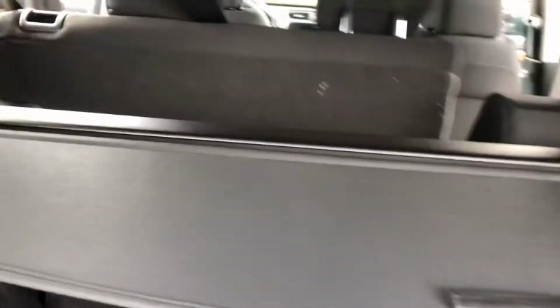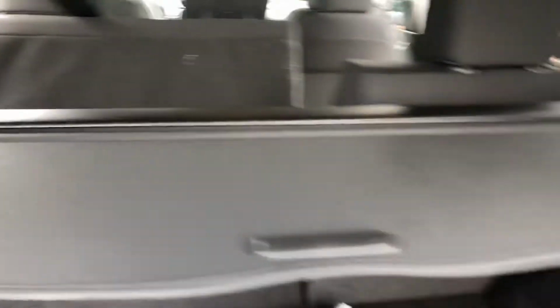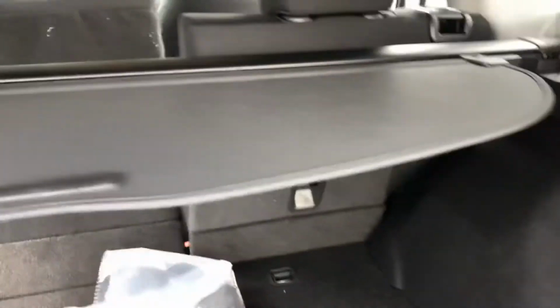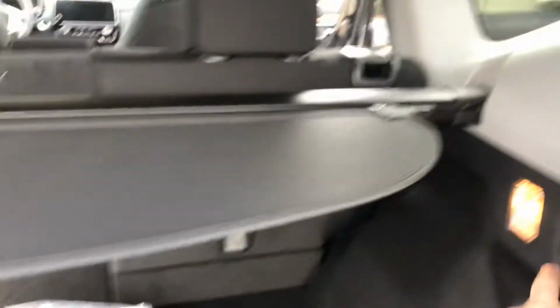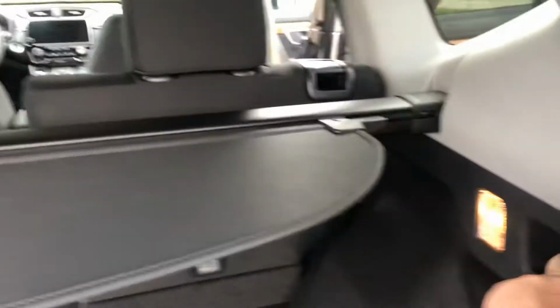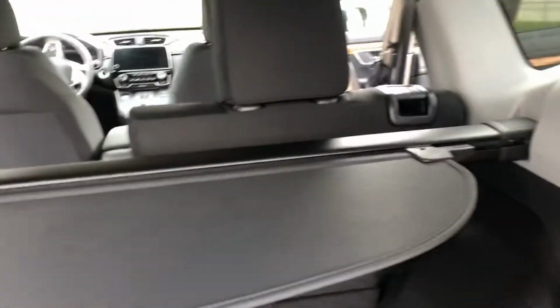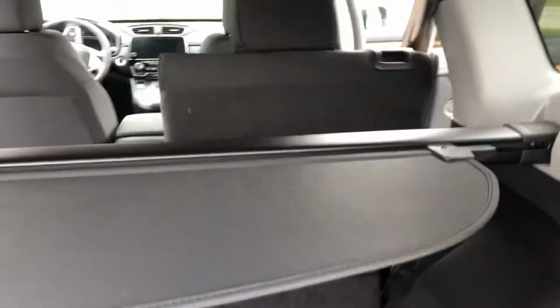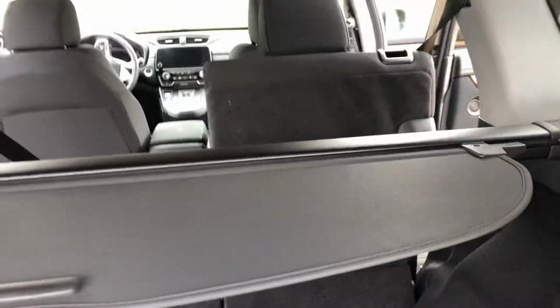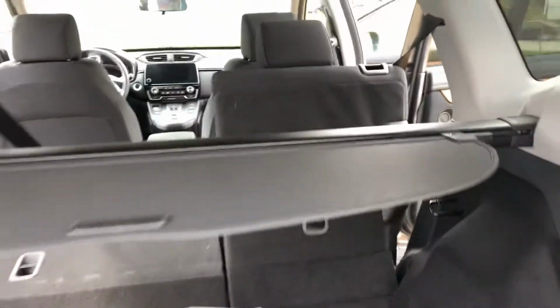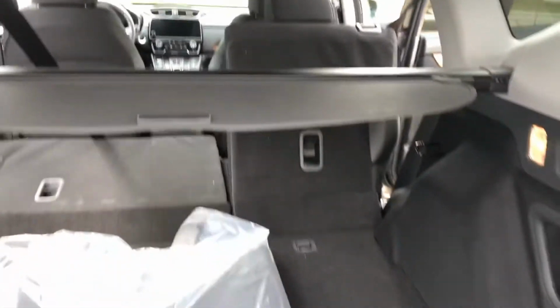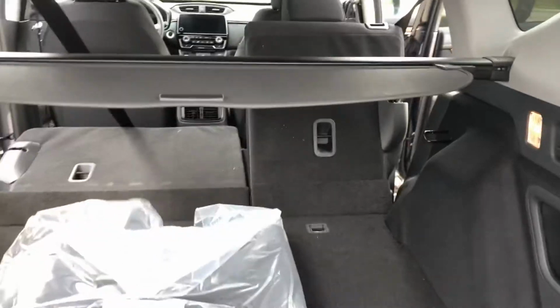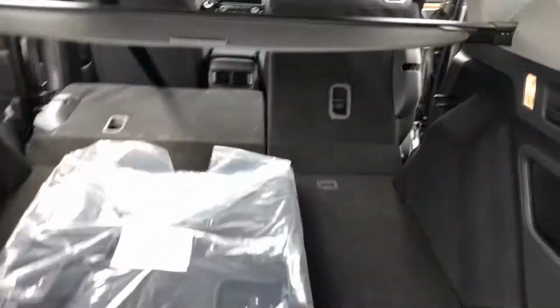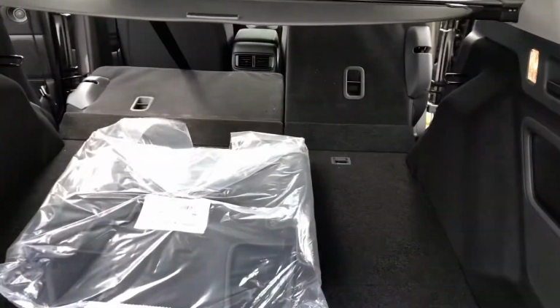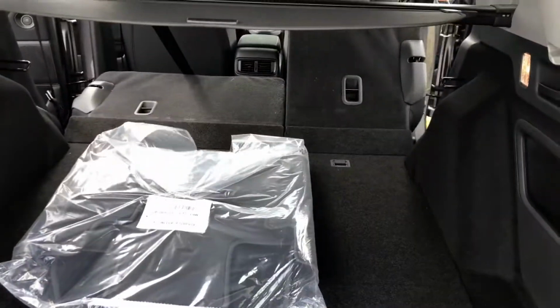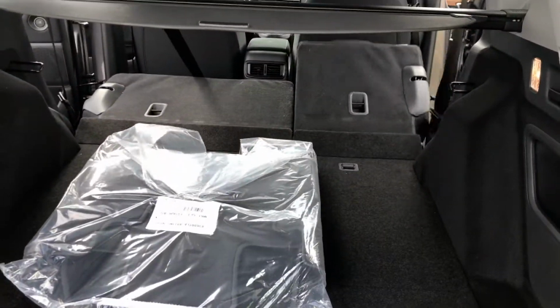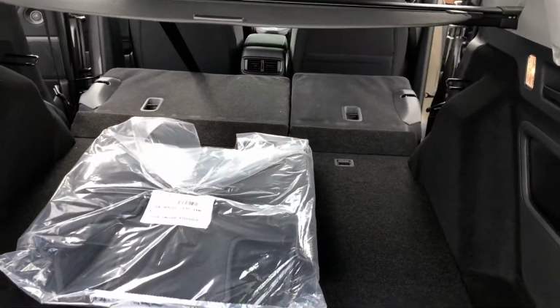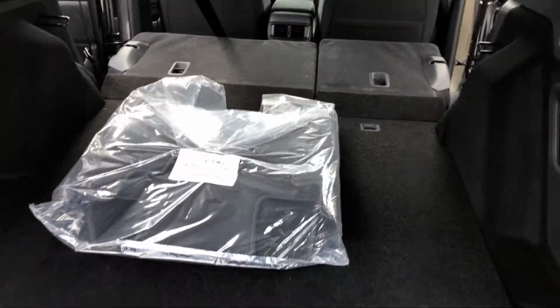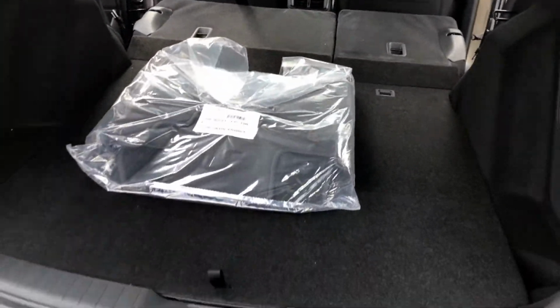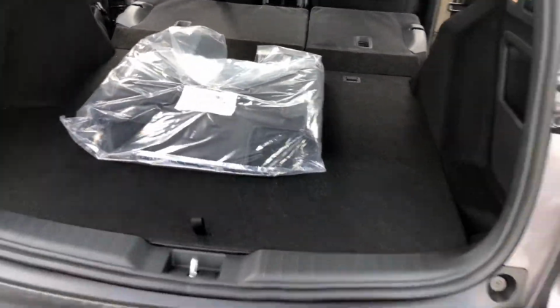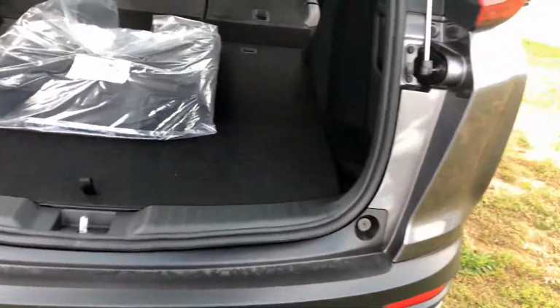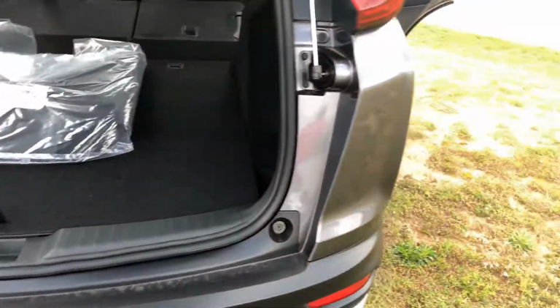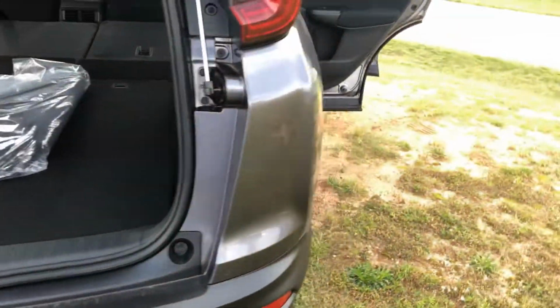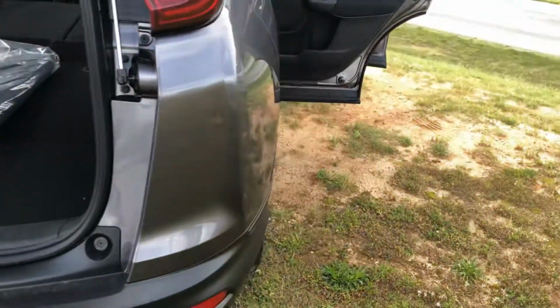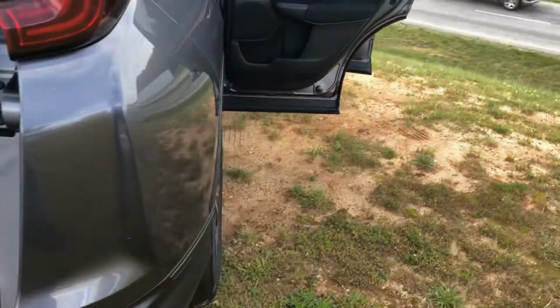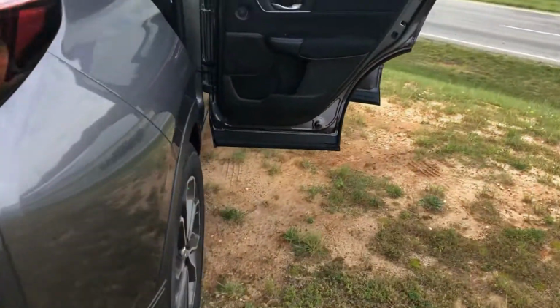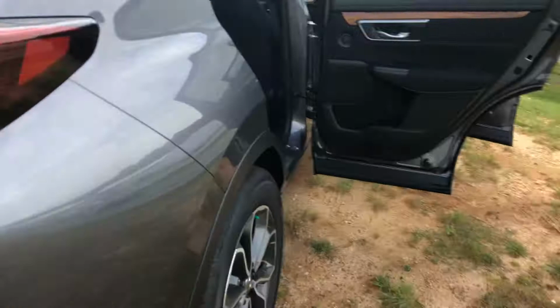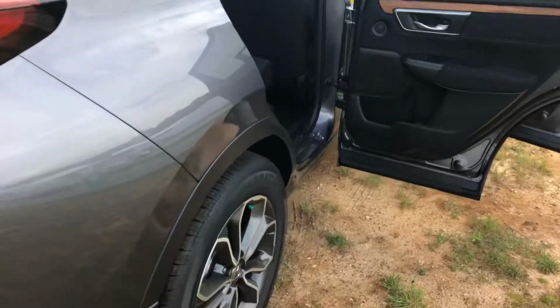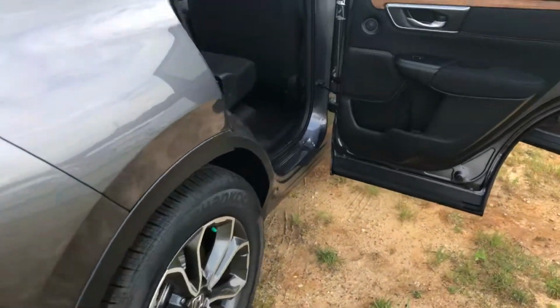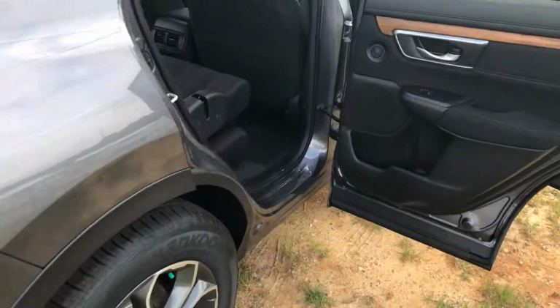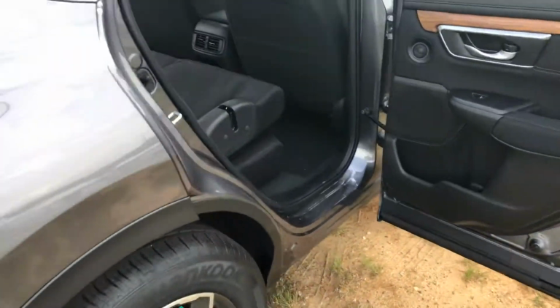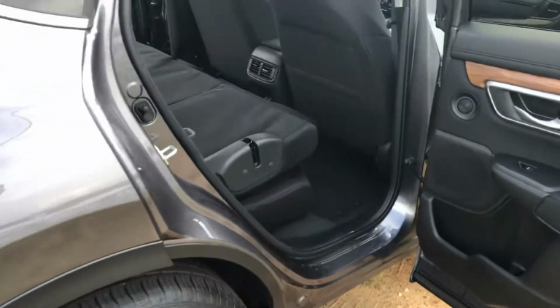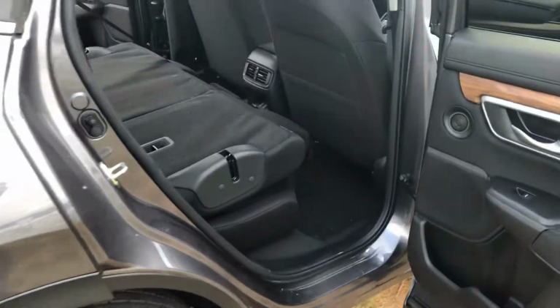Drop your seats down — really, really easy. Lots of room. Beautiful color, modern steel metallic. Great for covering as well.